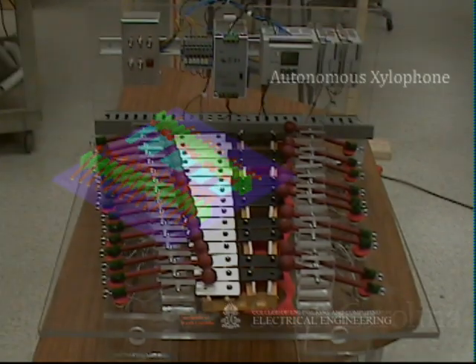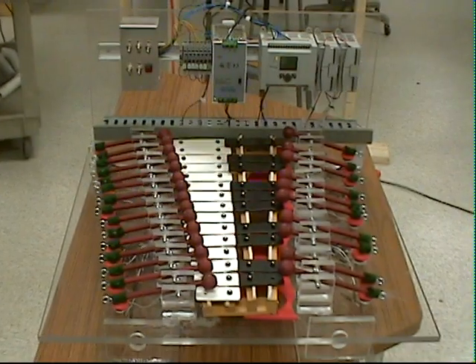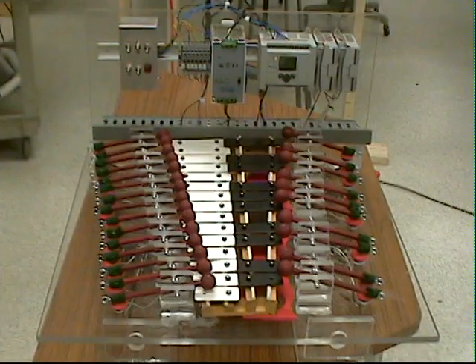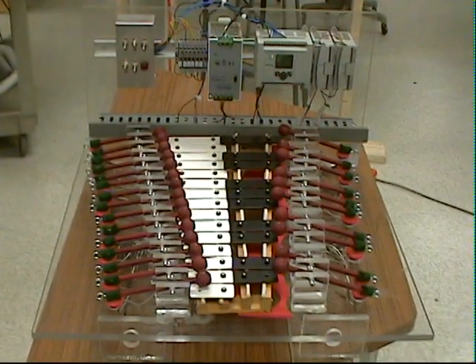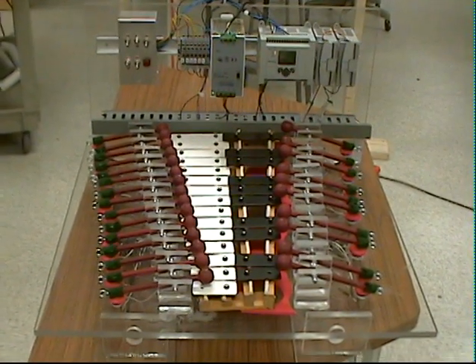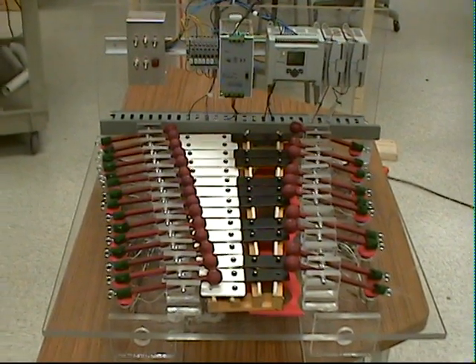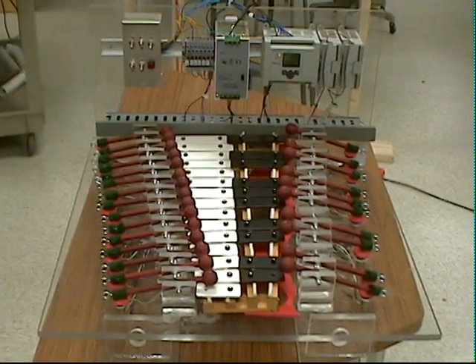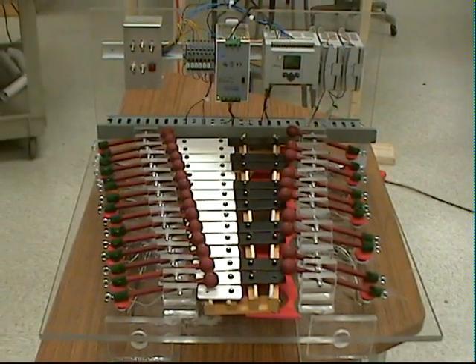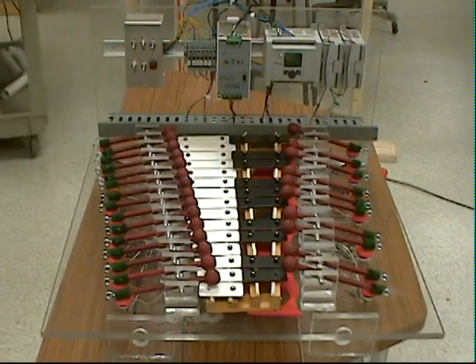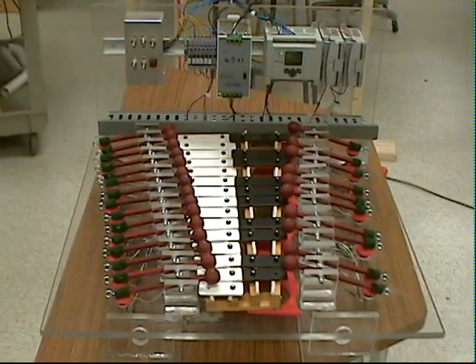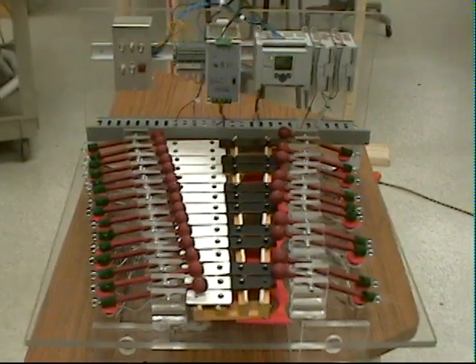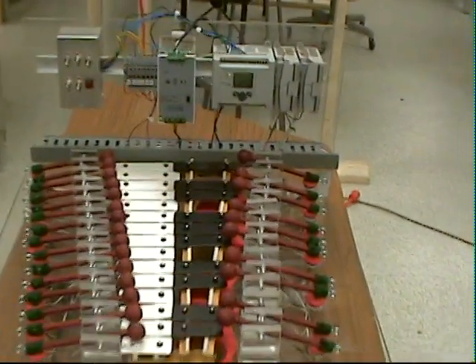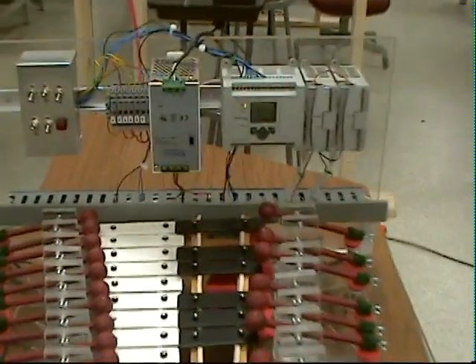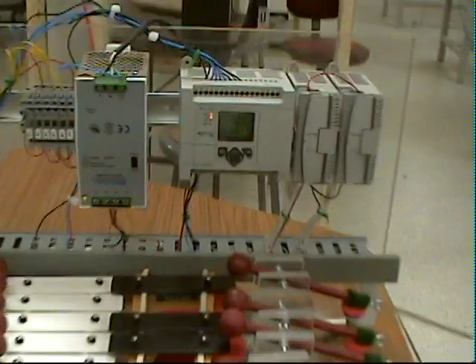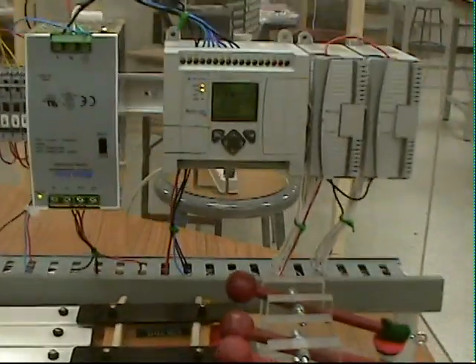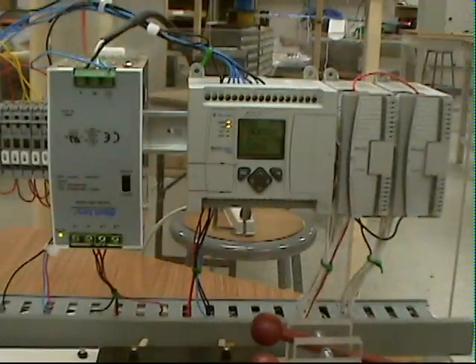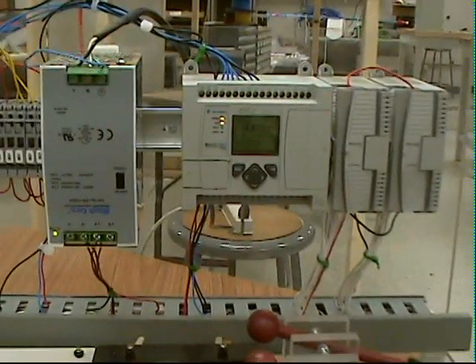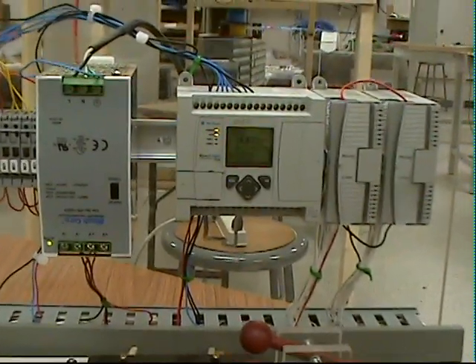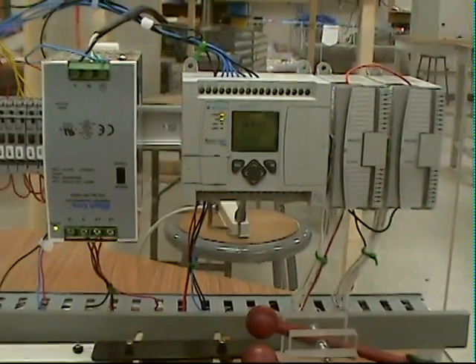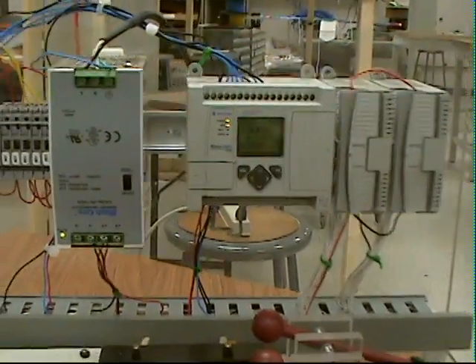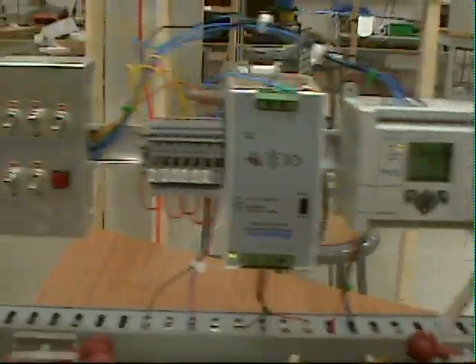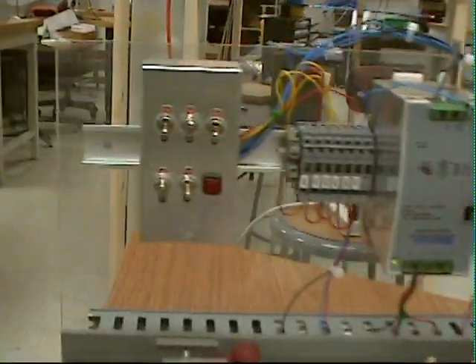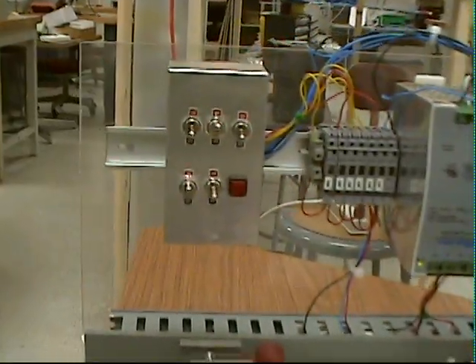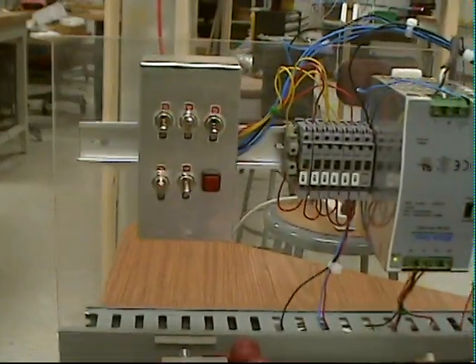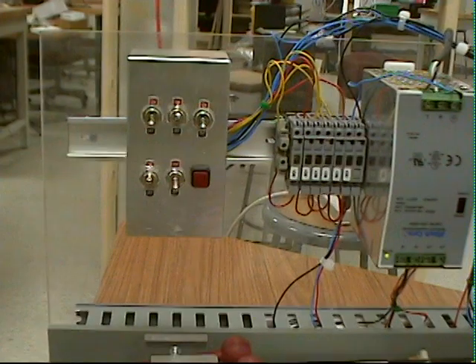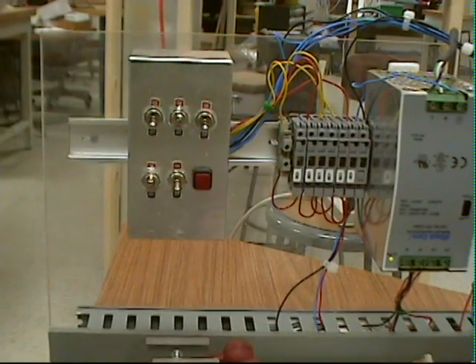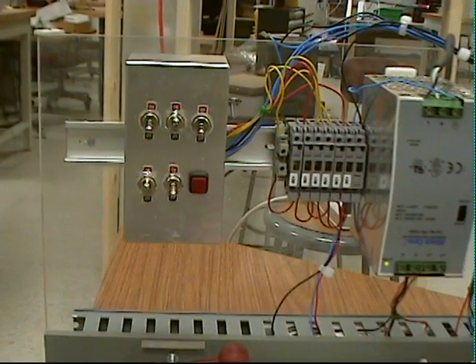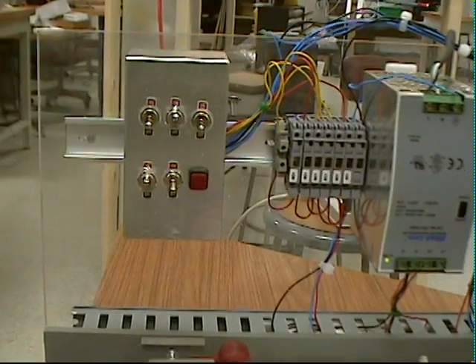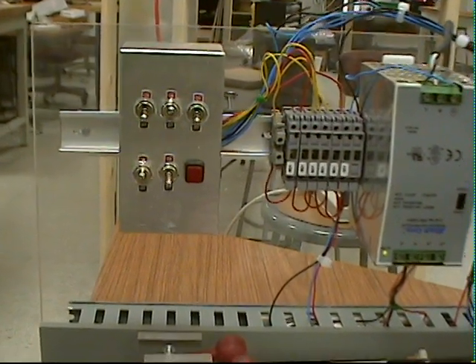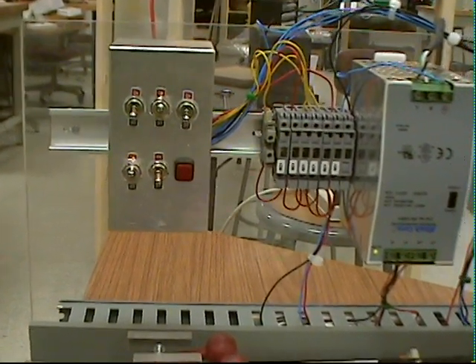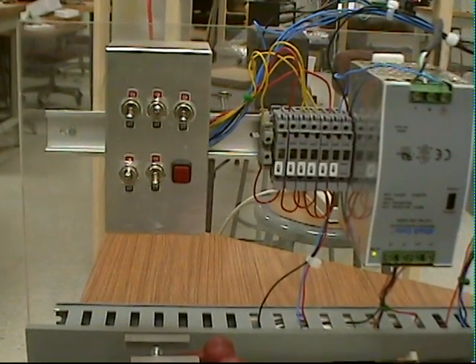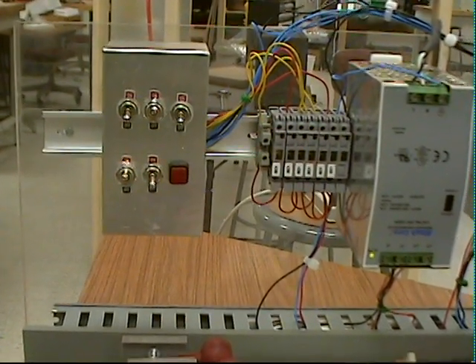This is an autonomous xylophone being played by a programmable logic controller. The PLC that we use is a MicroLogix 1100. And this is a switch box that we built with it to select which binary output array is being read through.